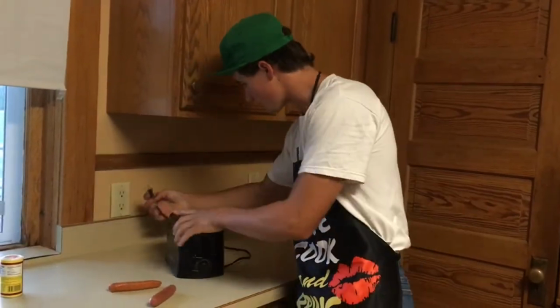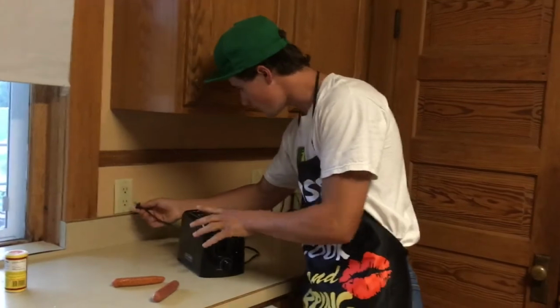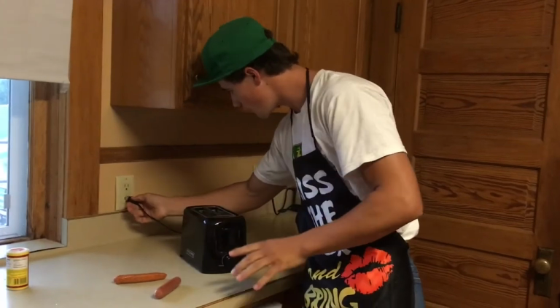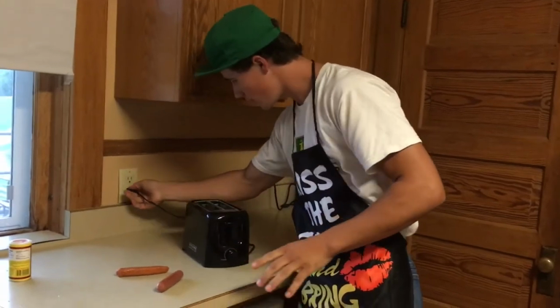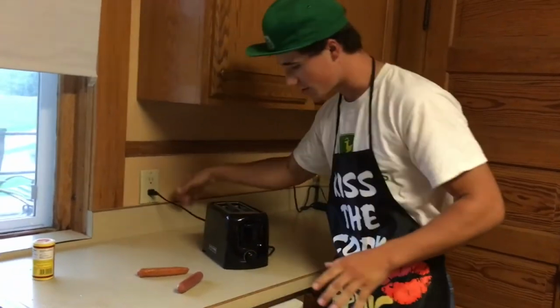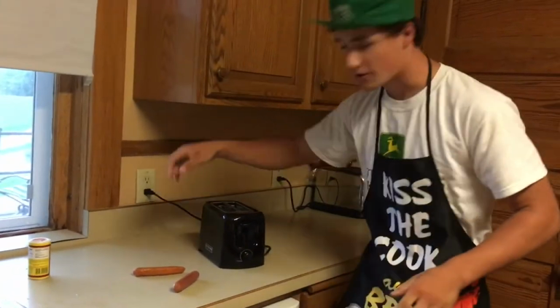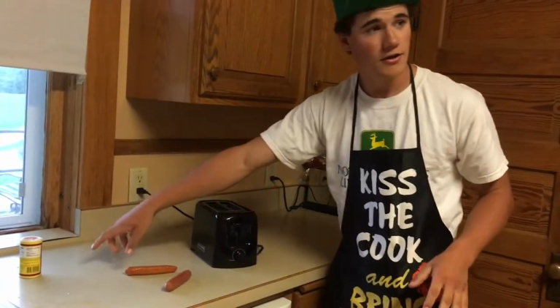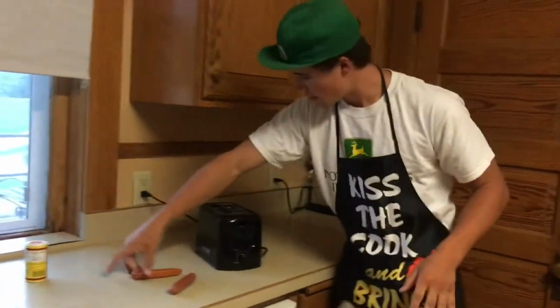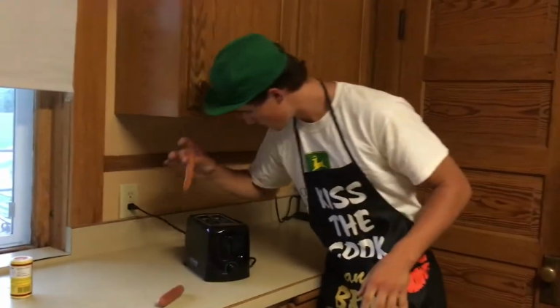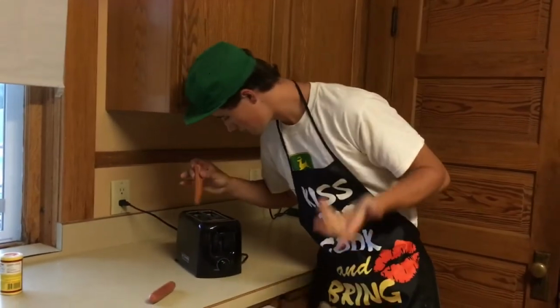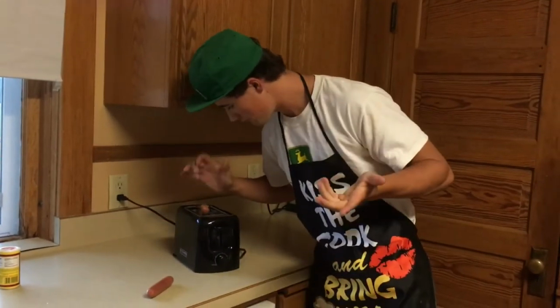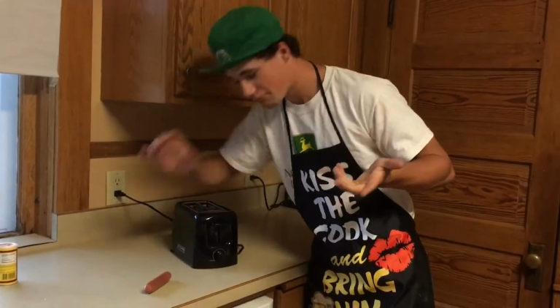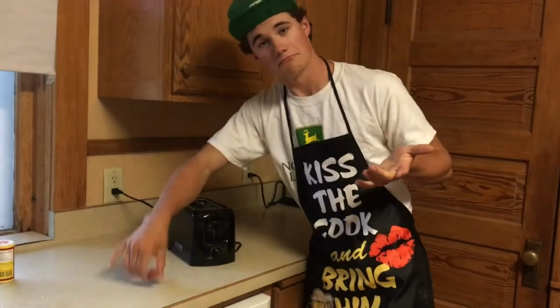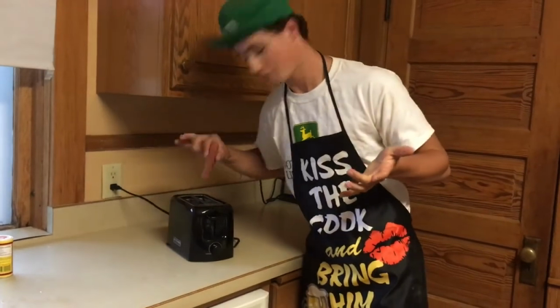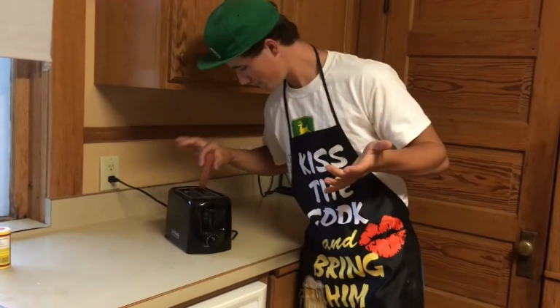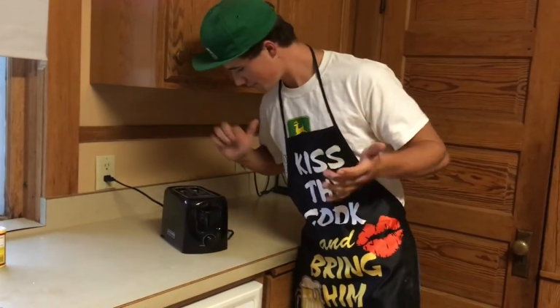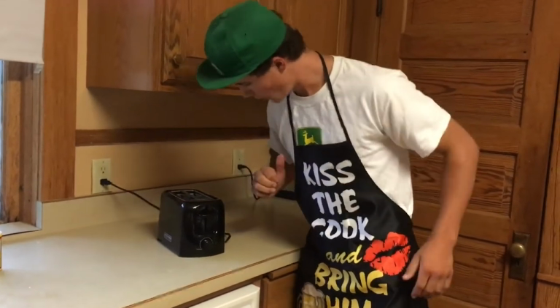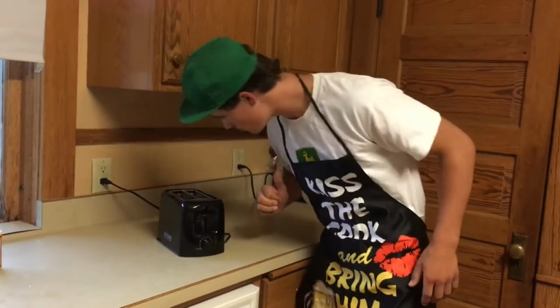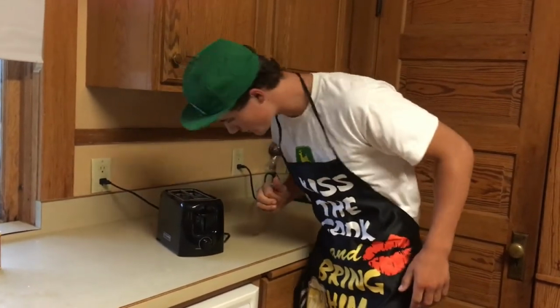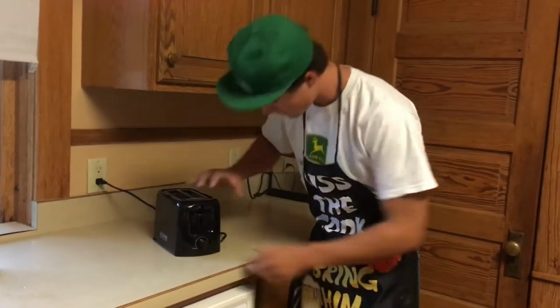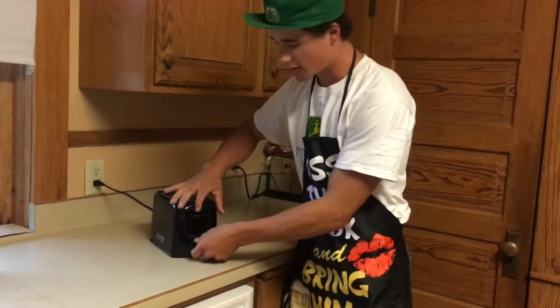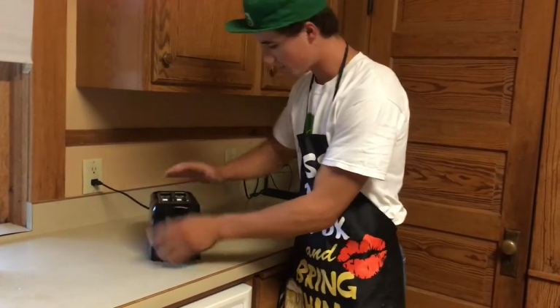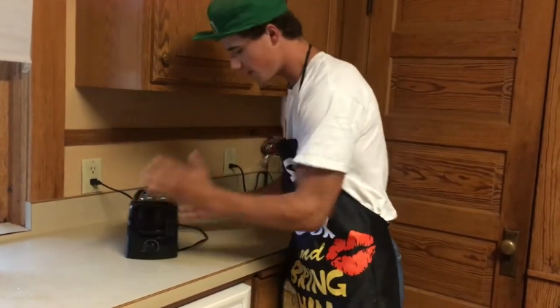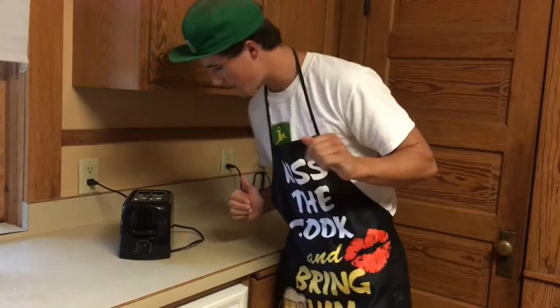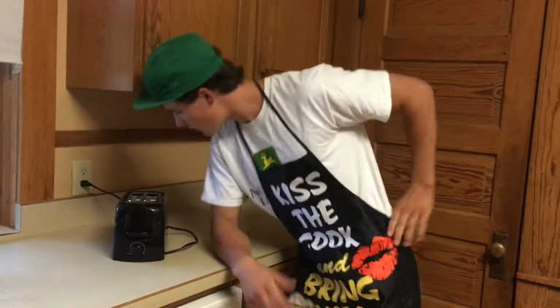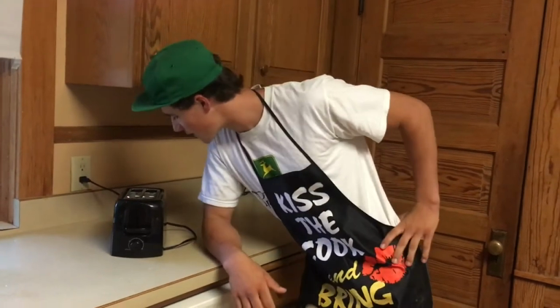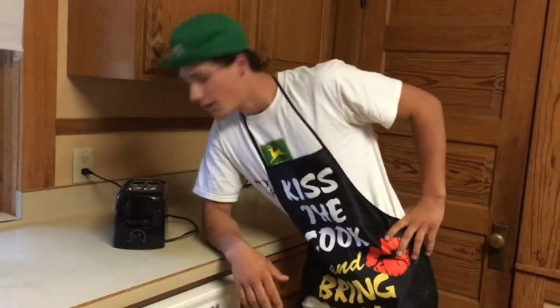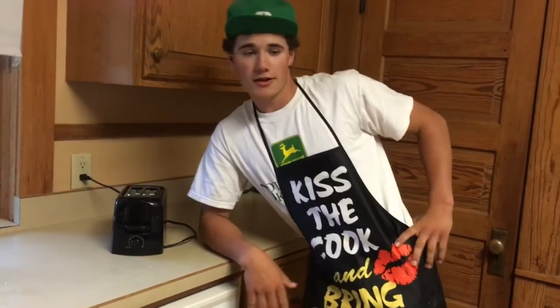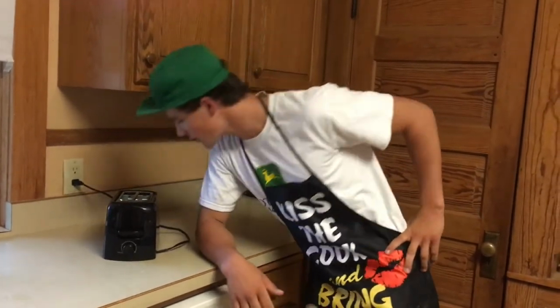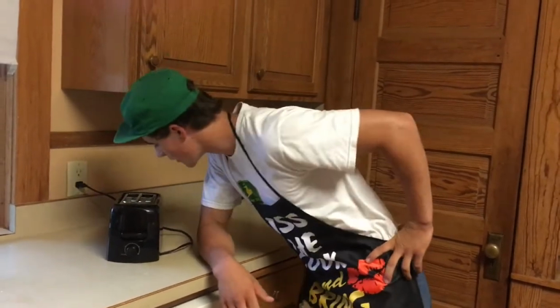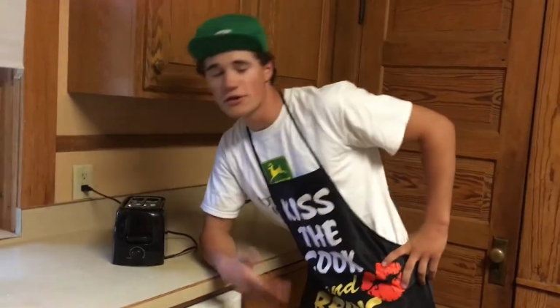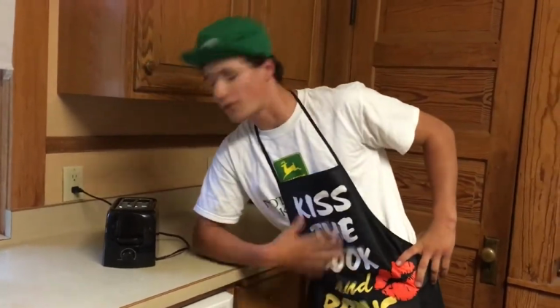We're just gonna come over here, plug in our toaster, crank it all the way up to five, slam it down, and we're gonna let them cook — hopefully they'll turn out right.